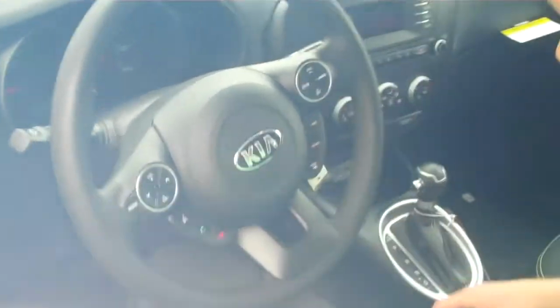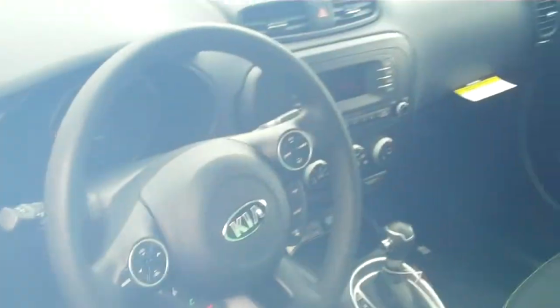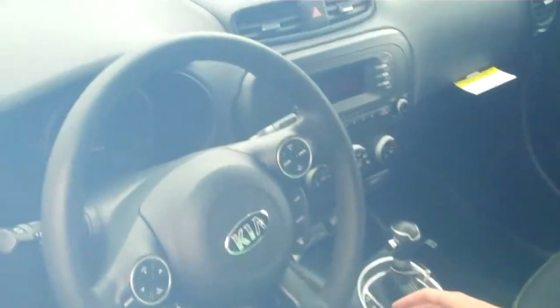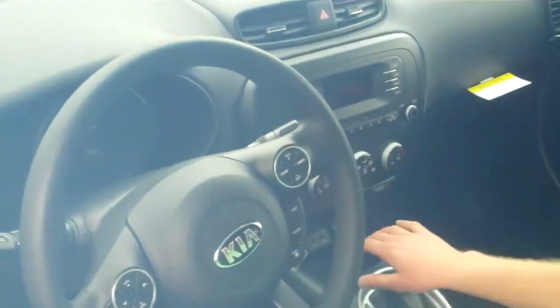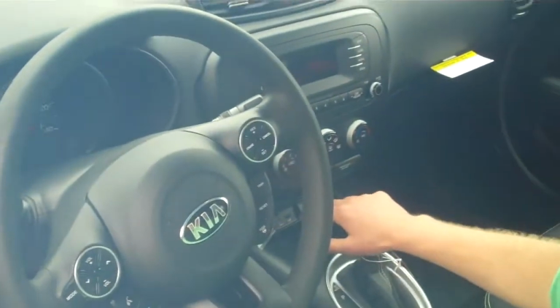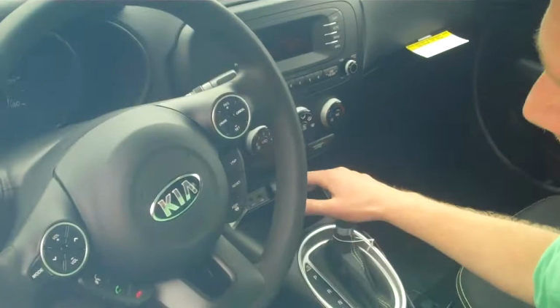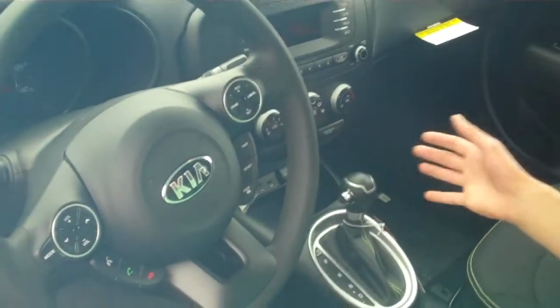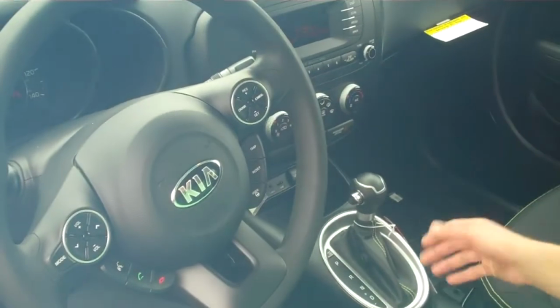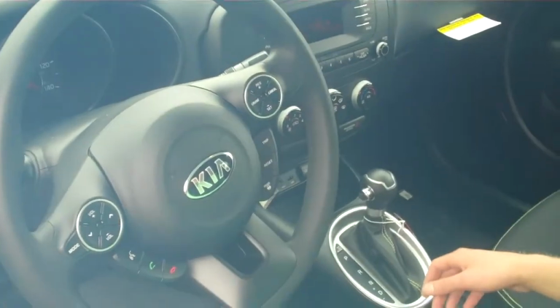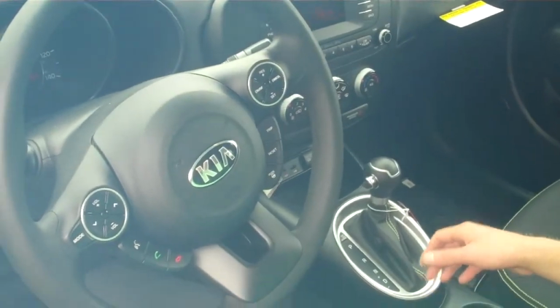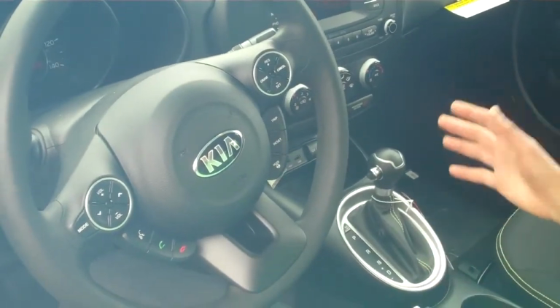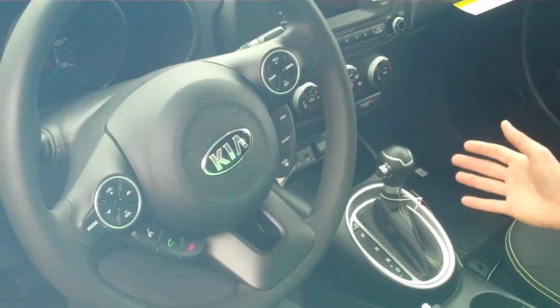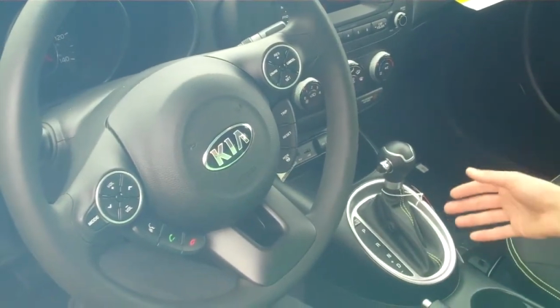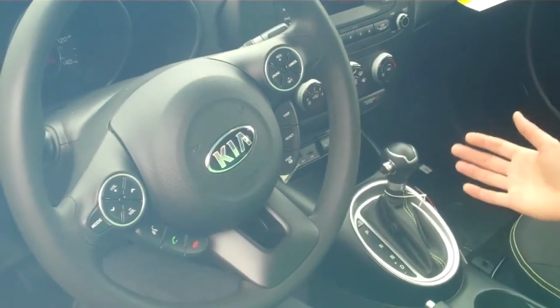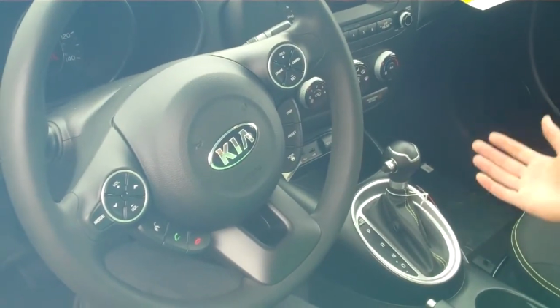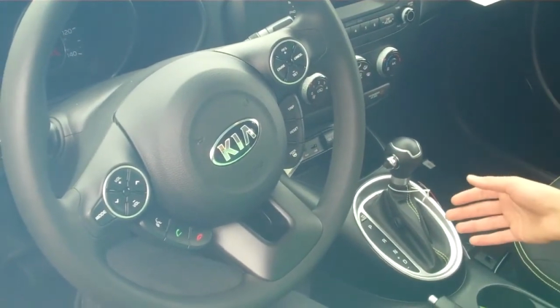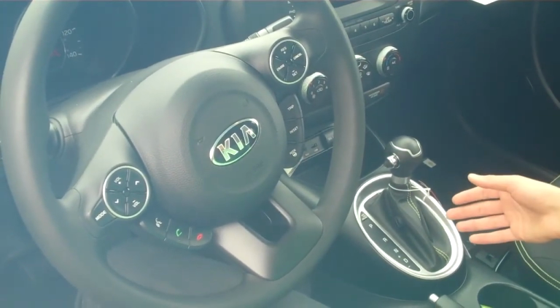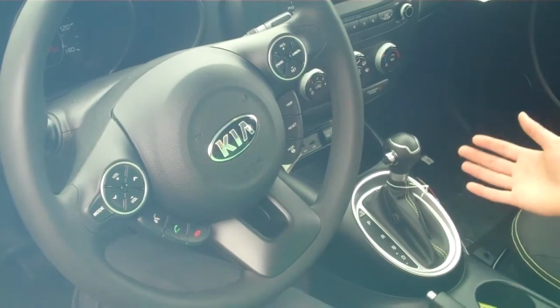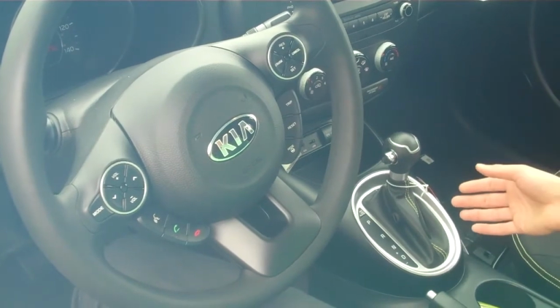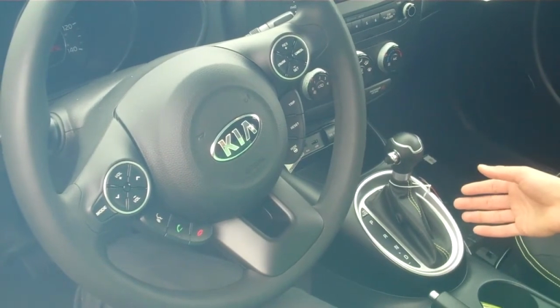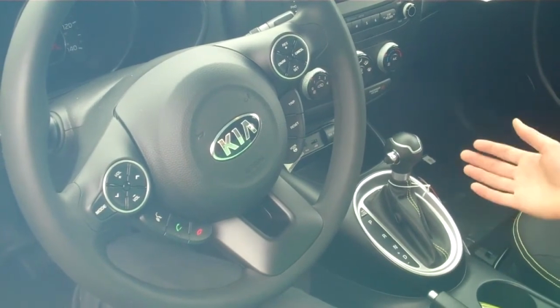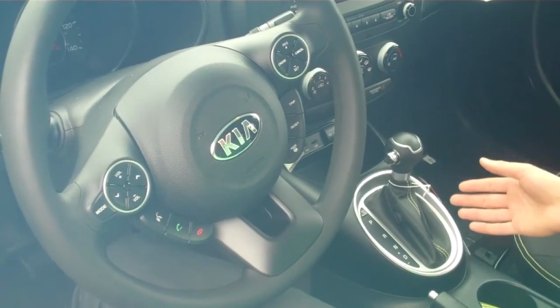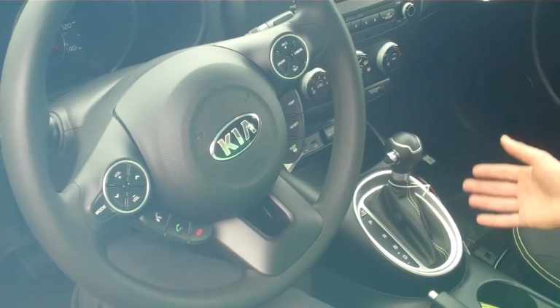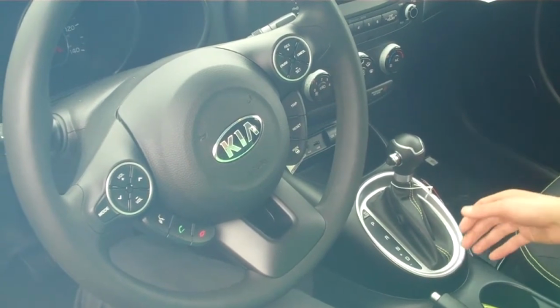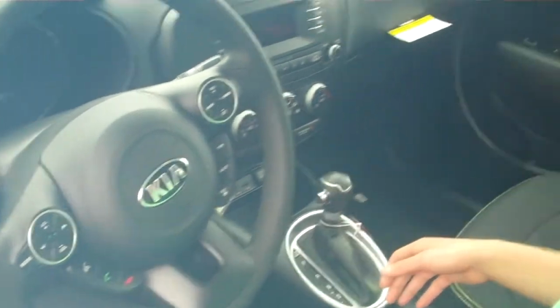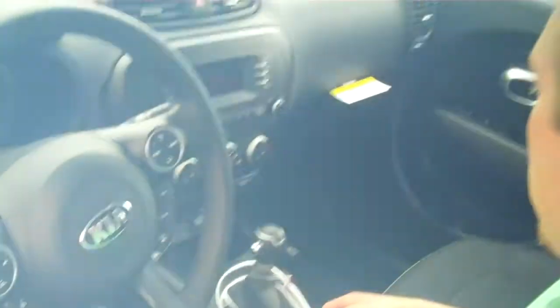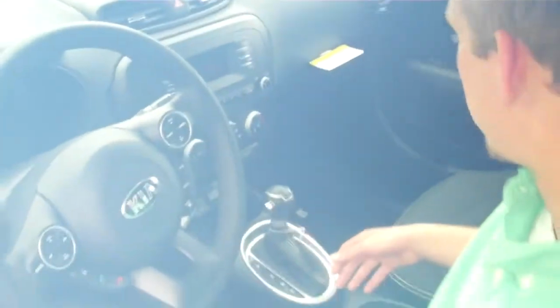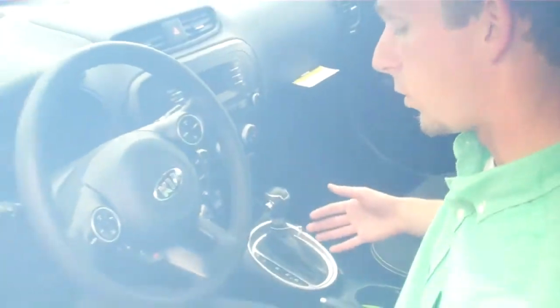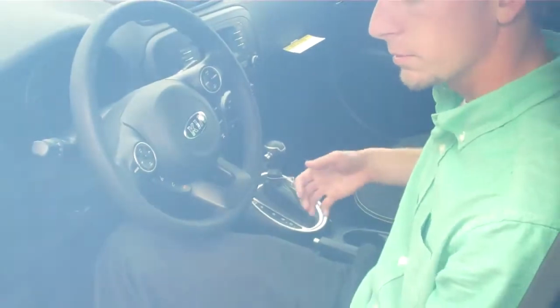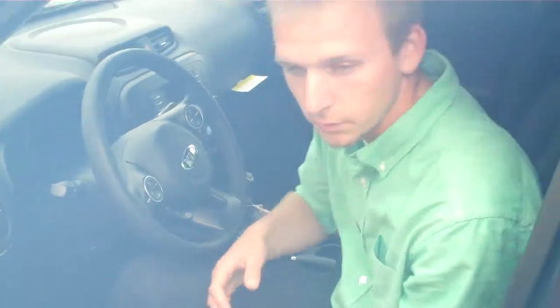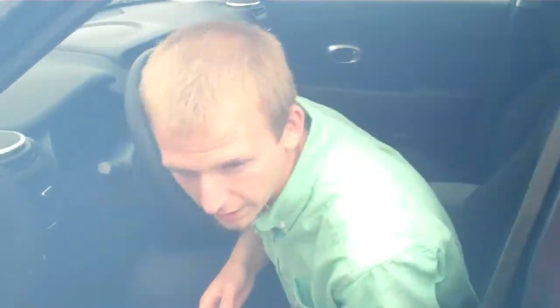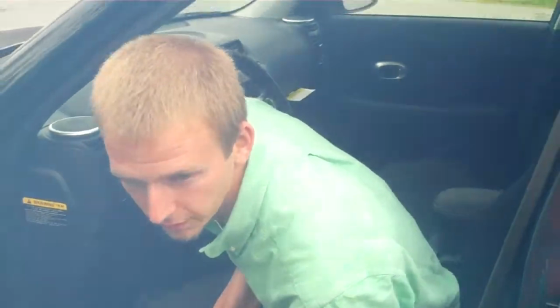Also comes standard with USB auxiliary, AM, FM, and satellite, and you can also play music wirelessly through Bluetooth, so there's all sorts of different options for music, and there's a whole lot of space in here with a wide door frame.